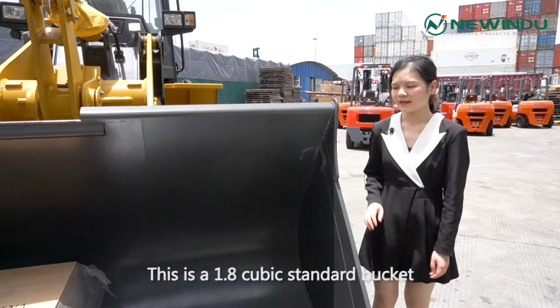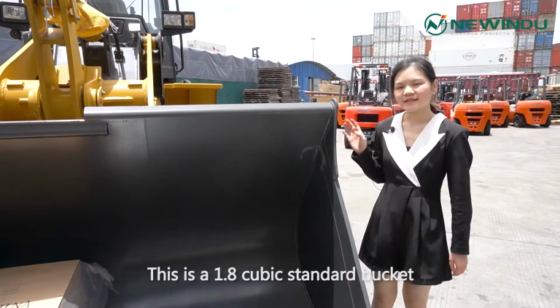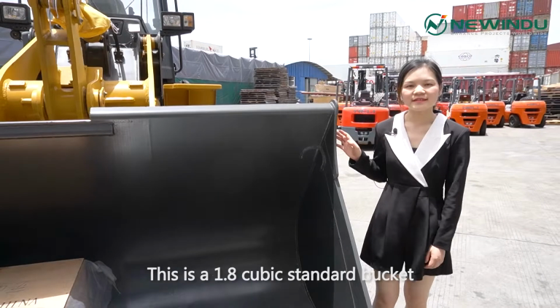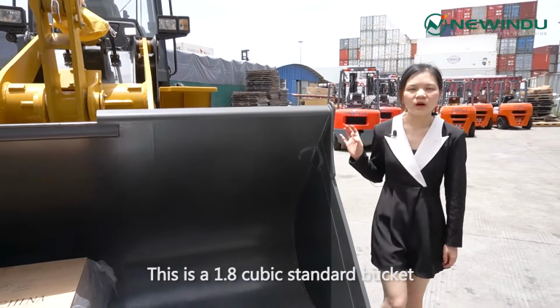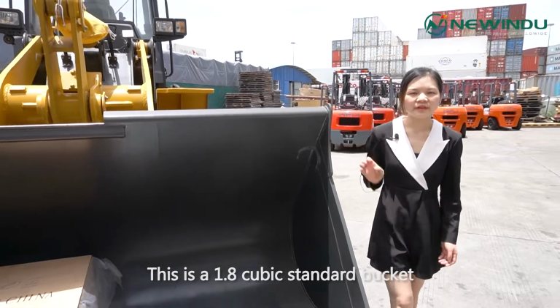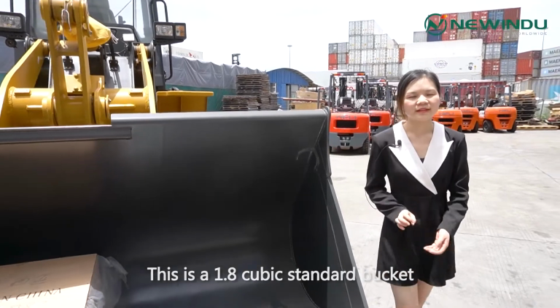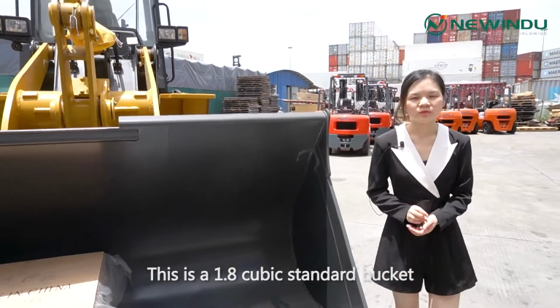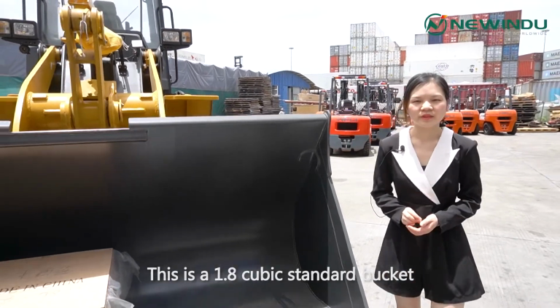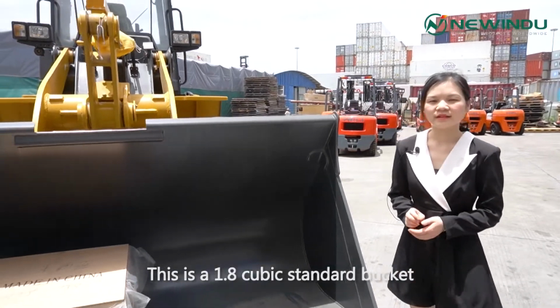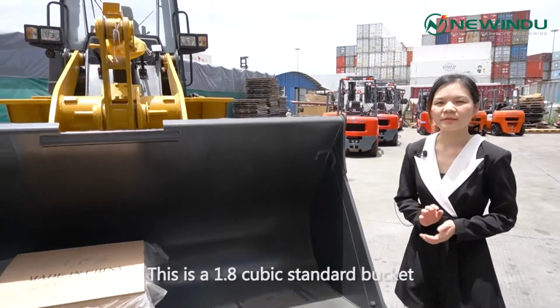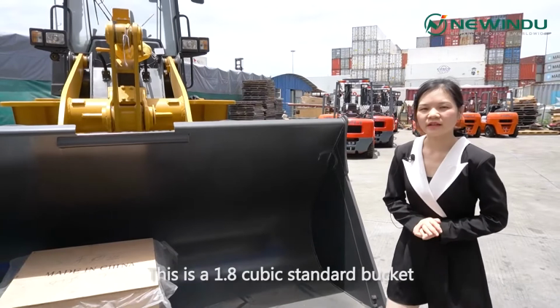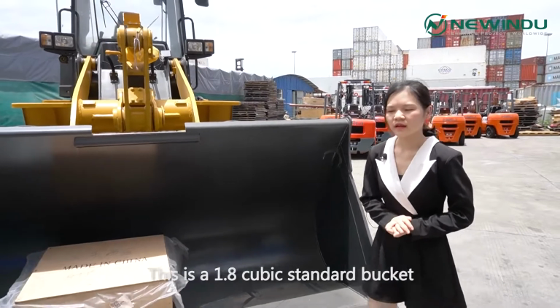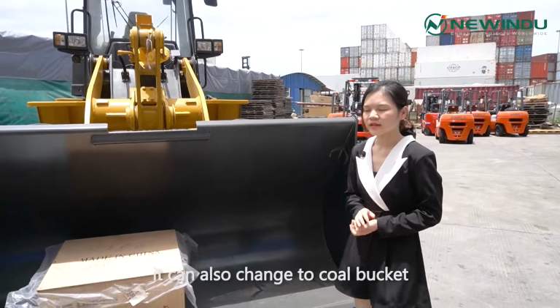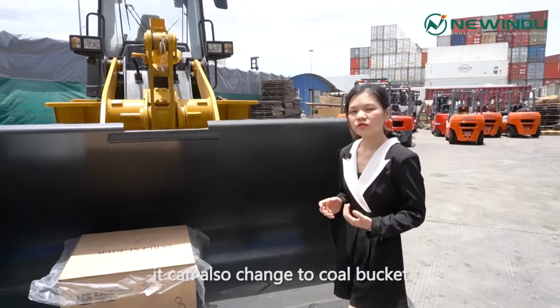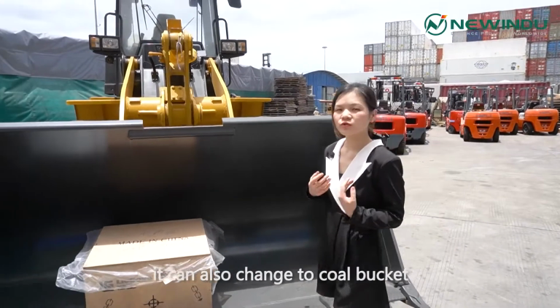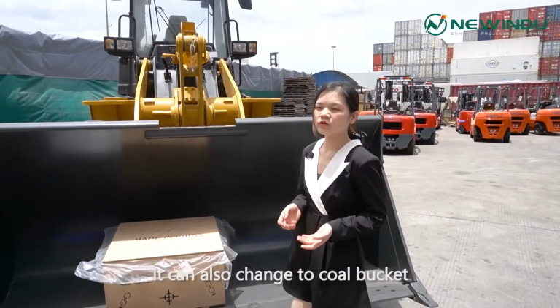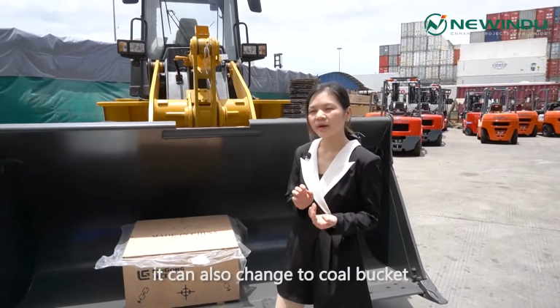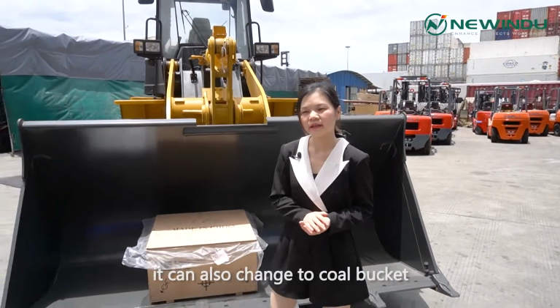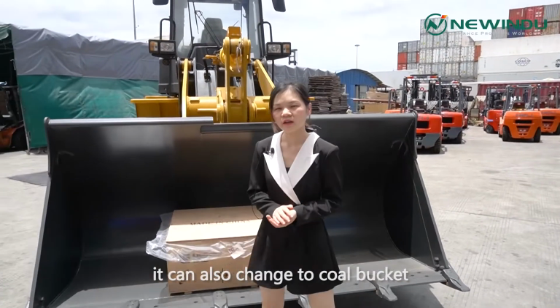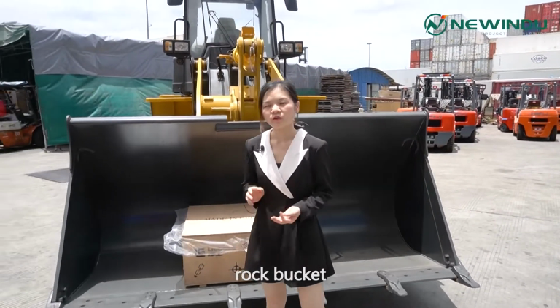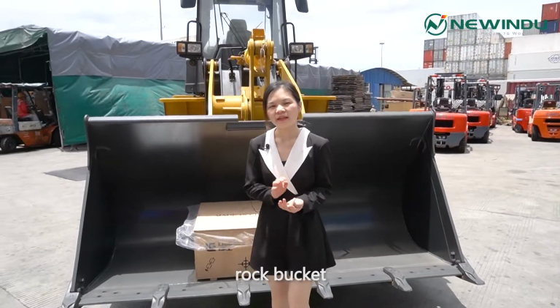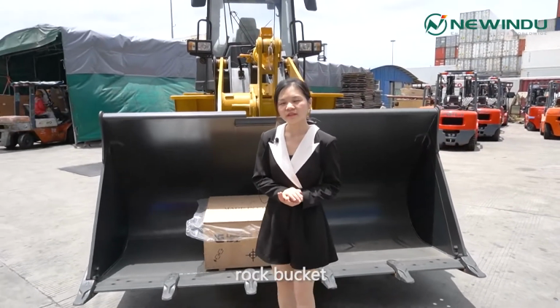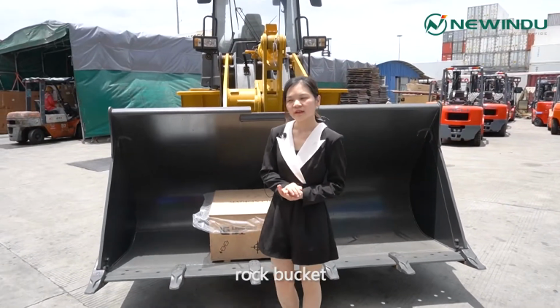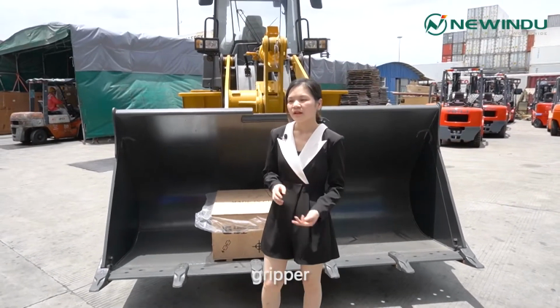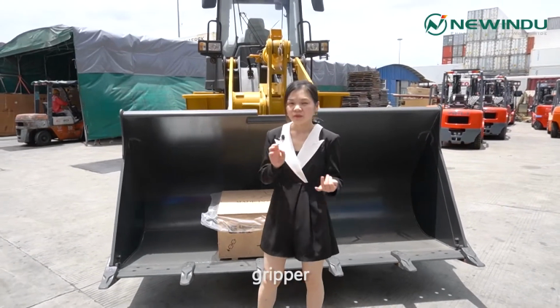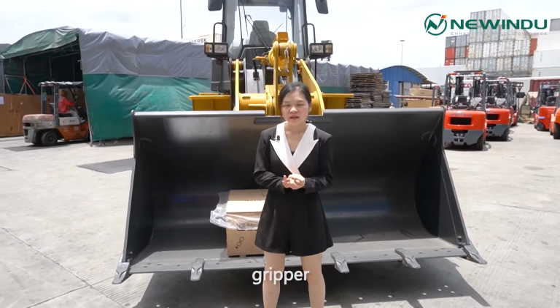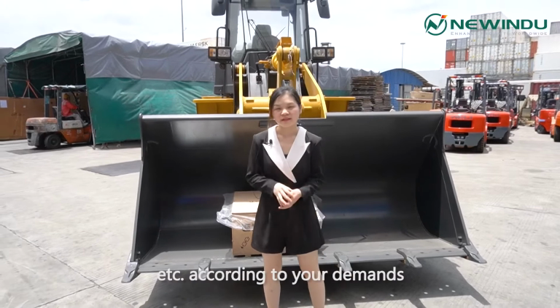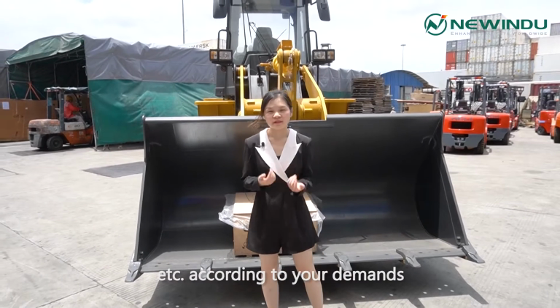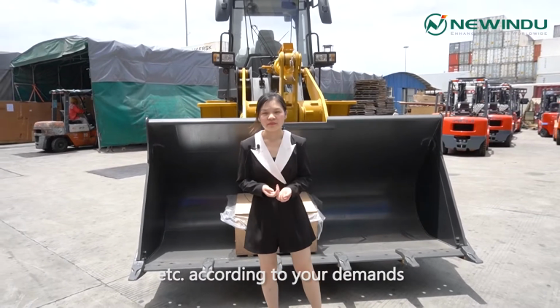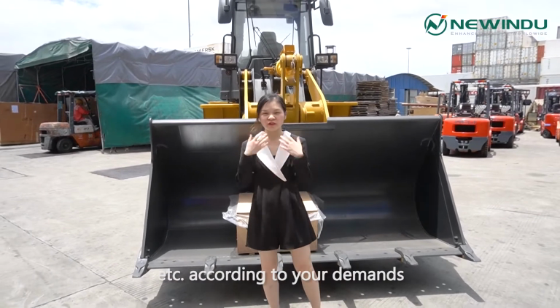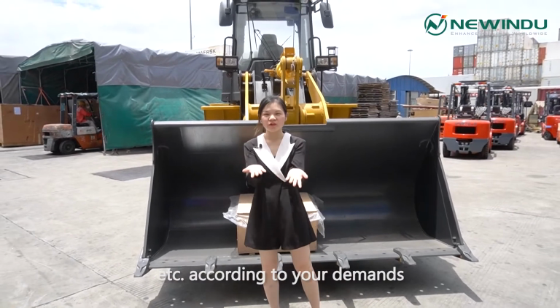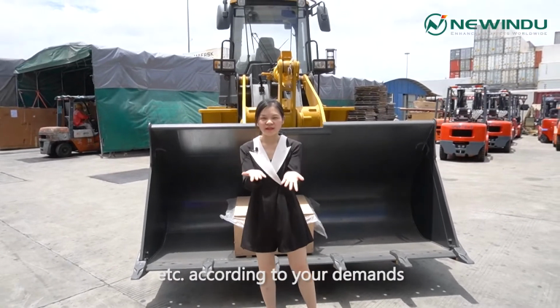This is the 1.8 cubic meter standard bucket. You can also change to a core bucket, low bucket, gripper, and more, according to your demands.